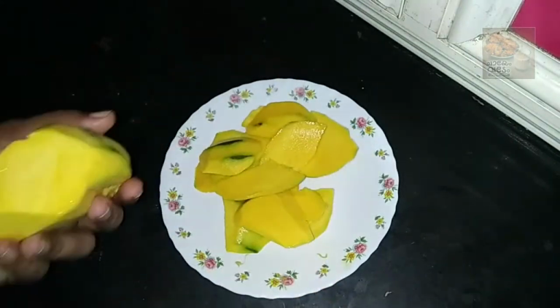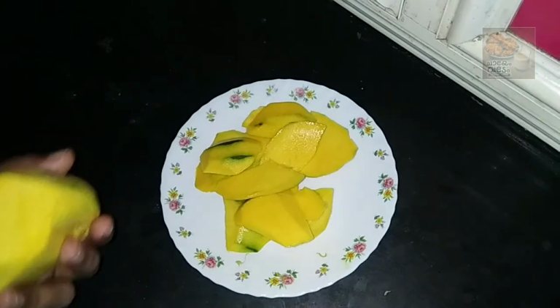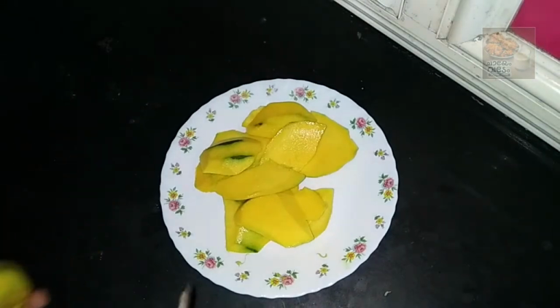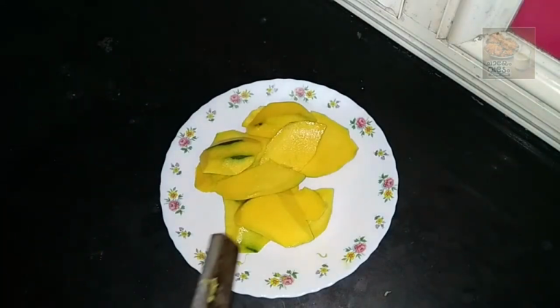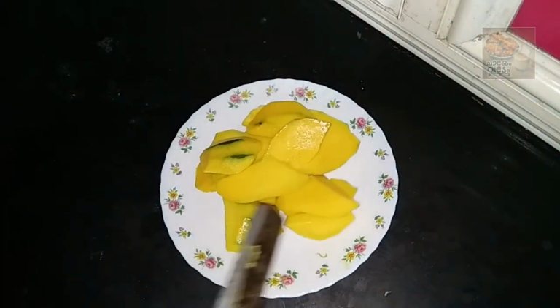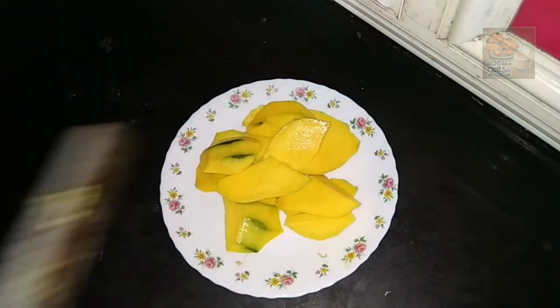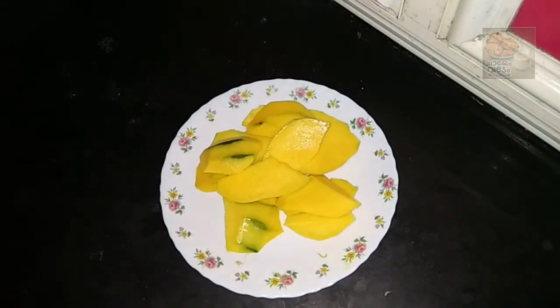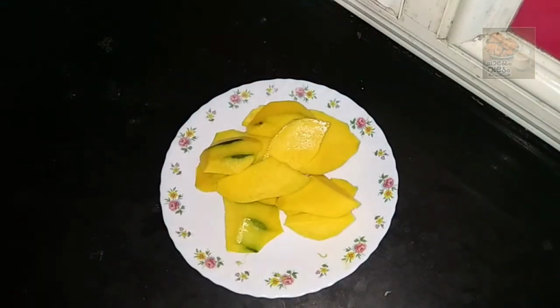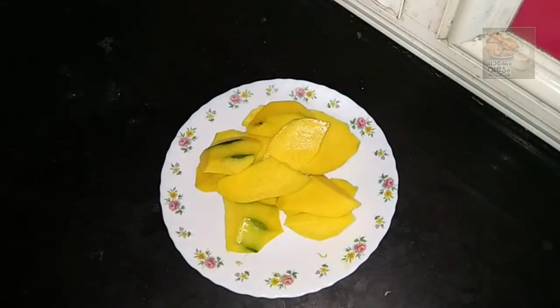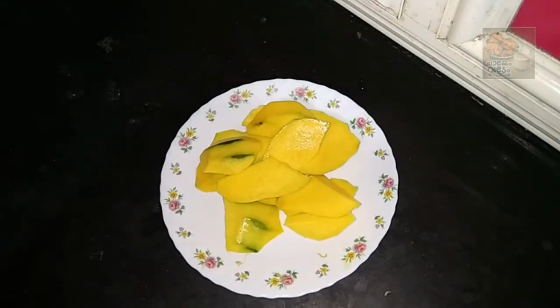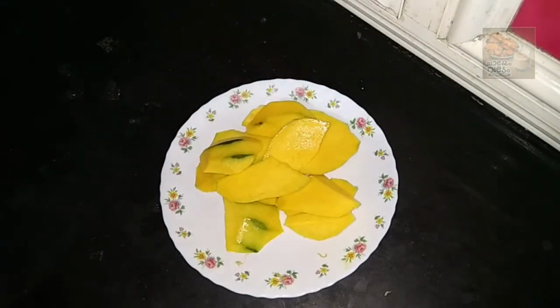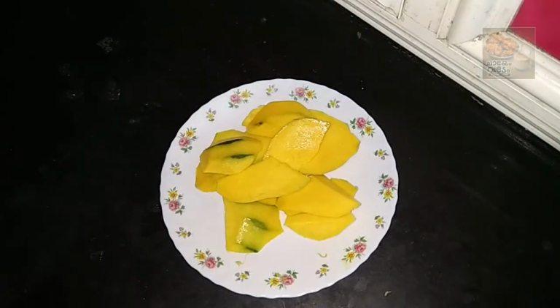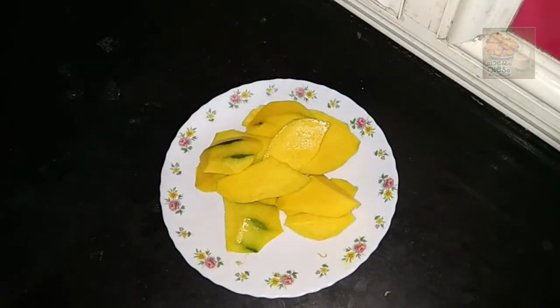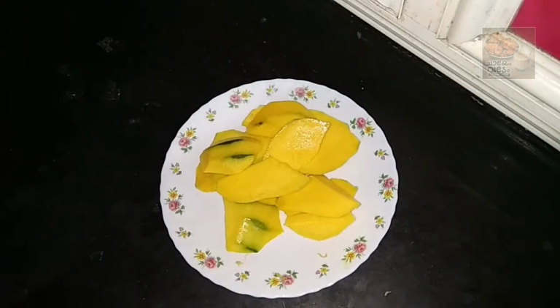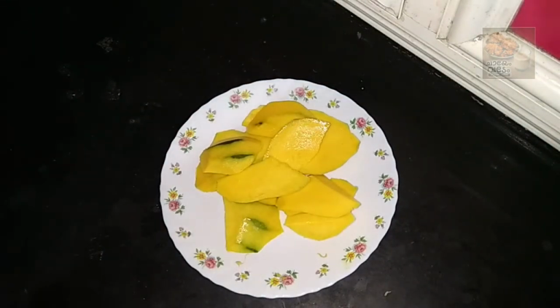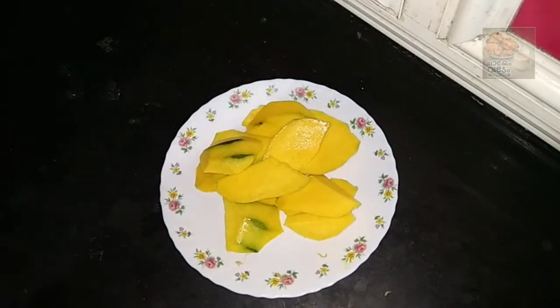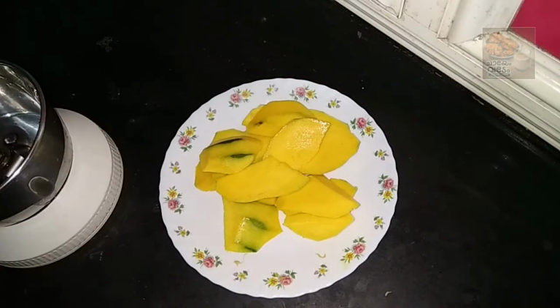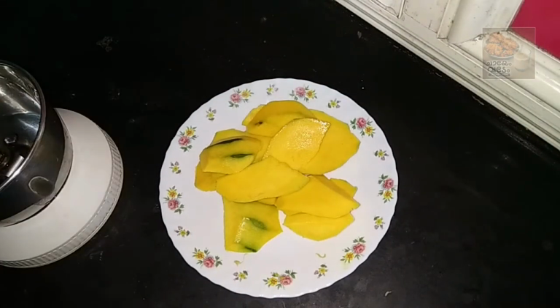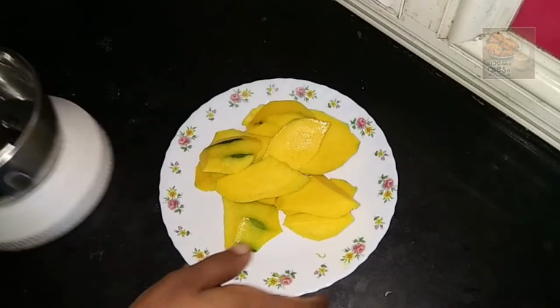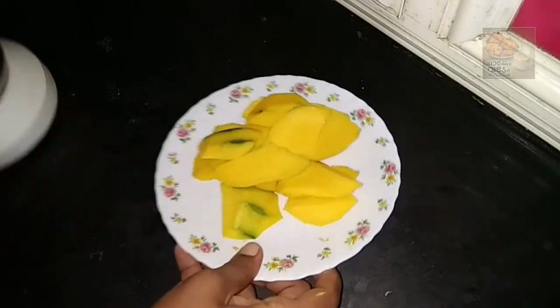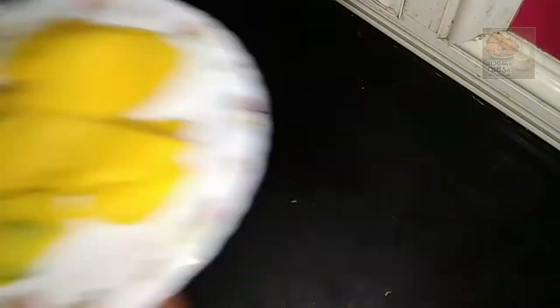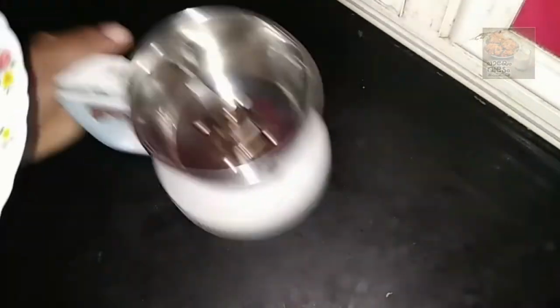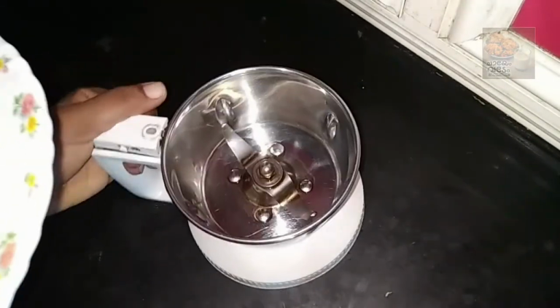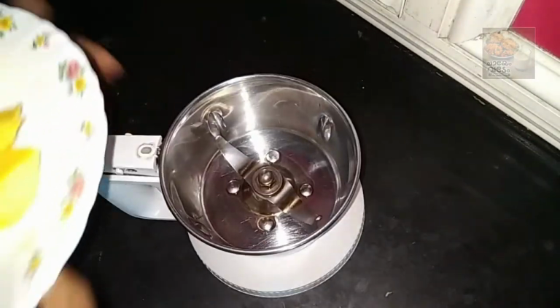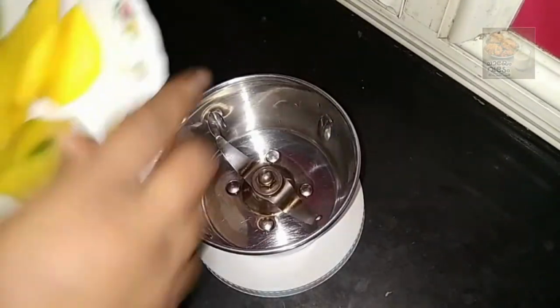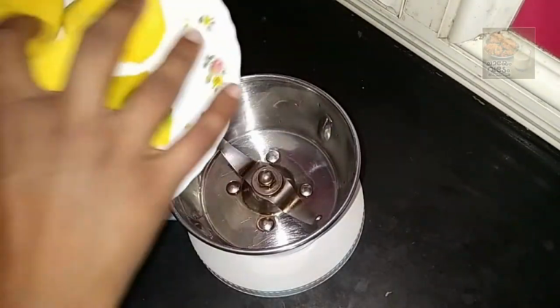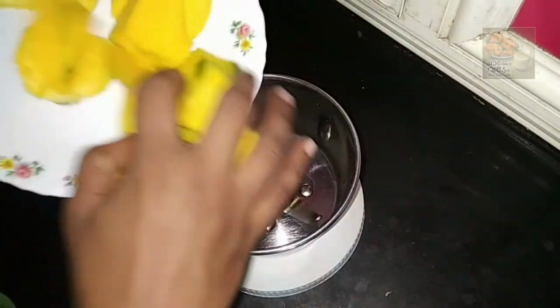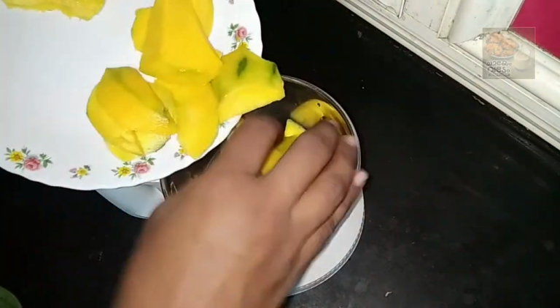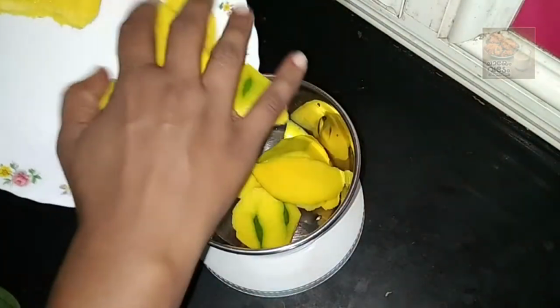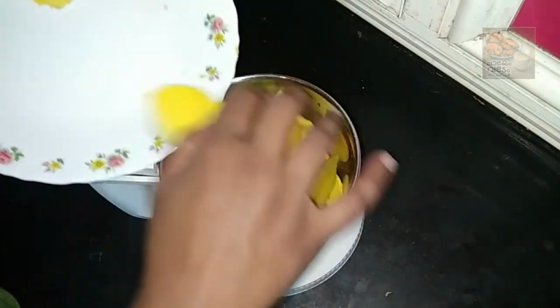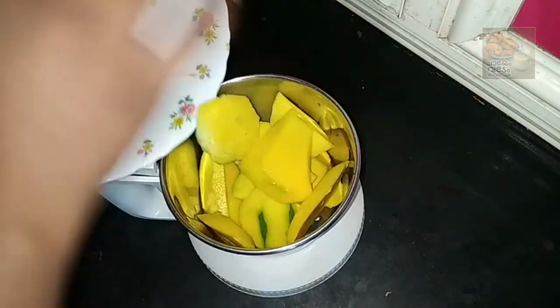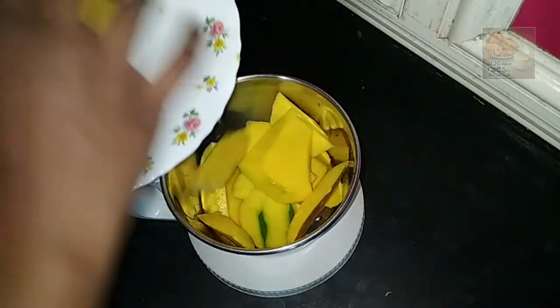Now we're making the mixture so that we can shake it. We are ready to make the chutneys. You can mix the chutneys in the mixer.